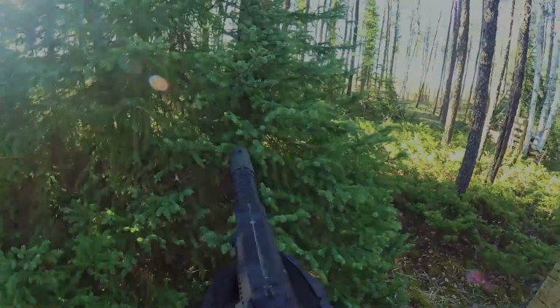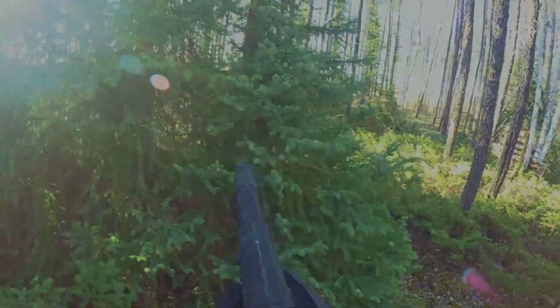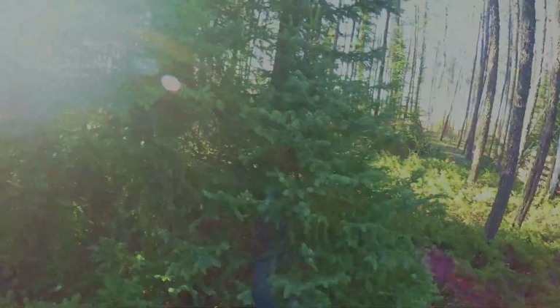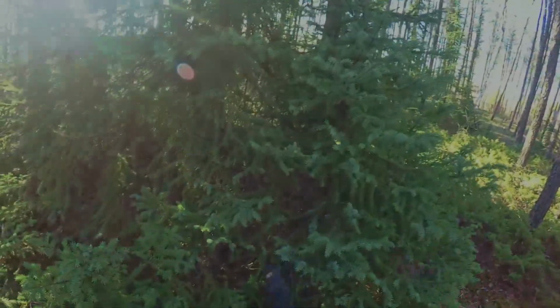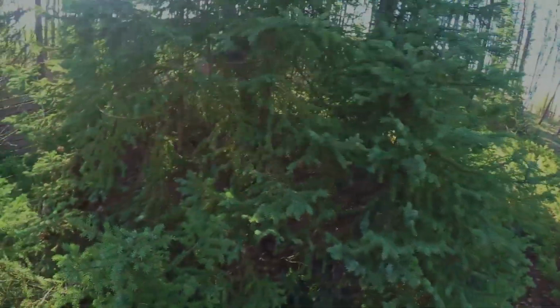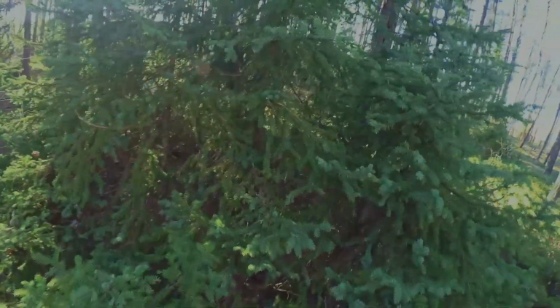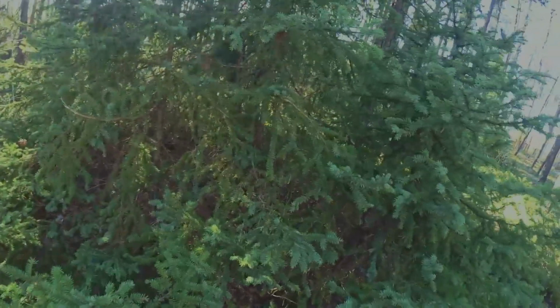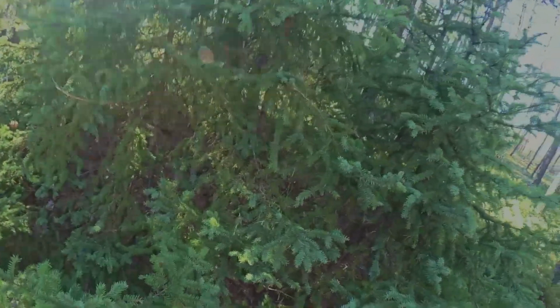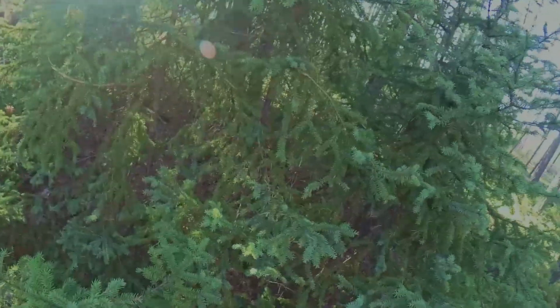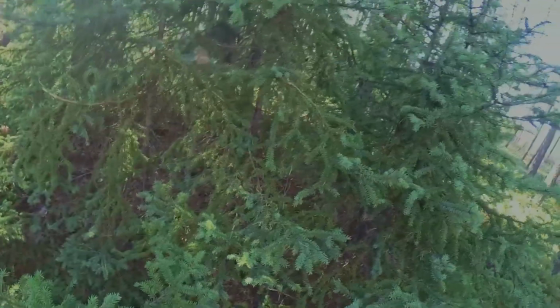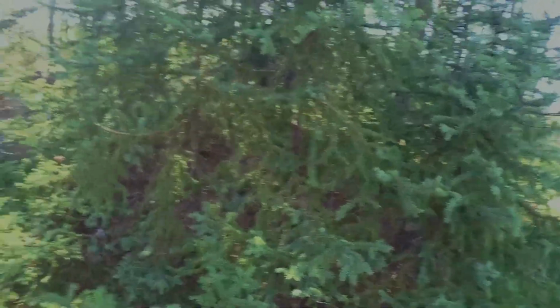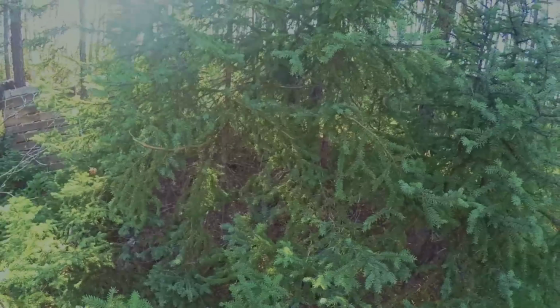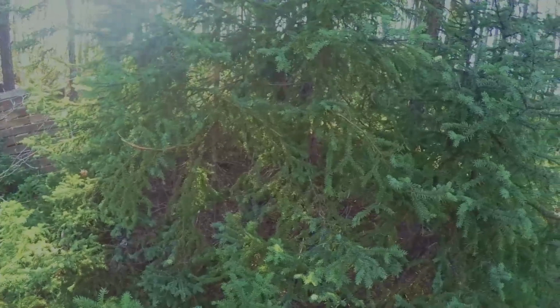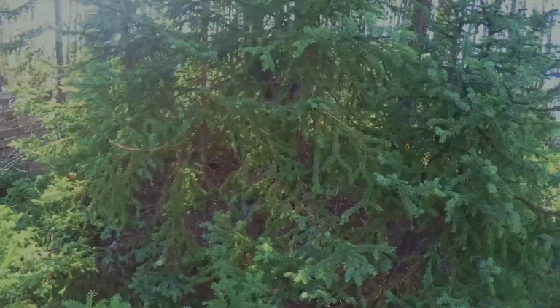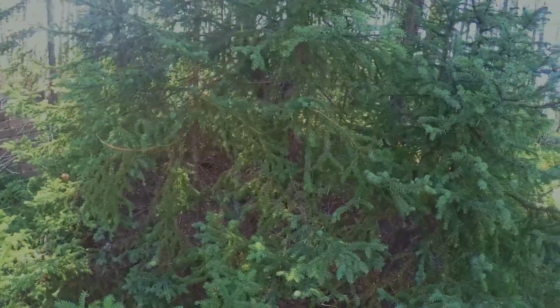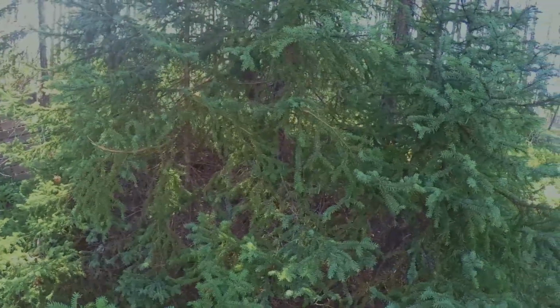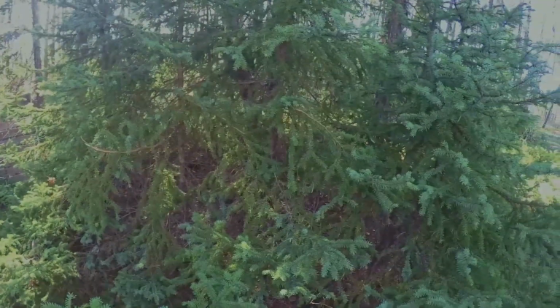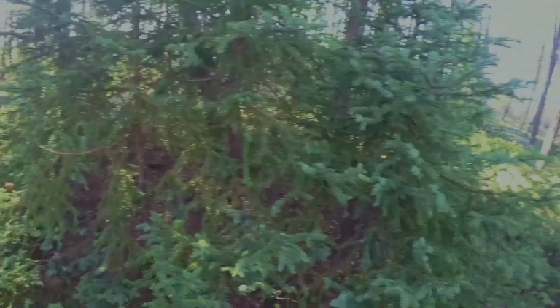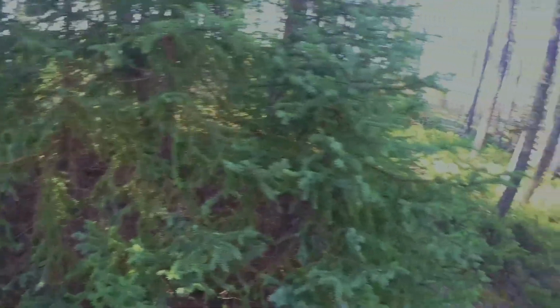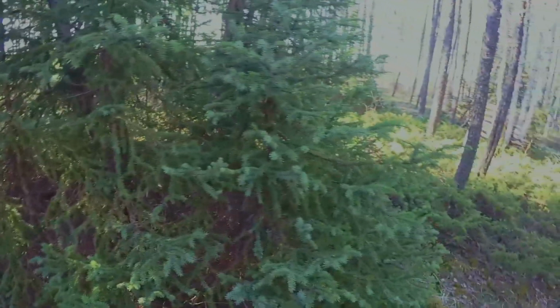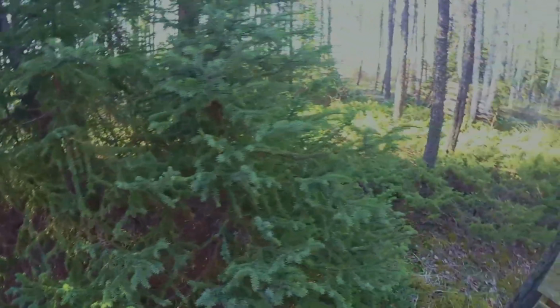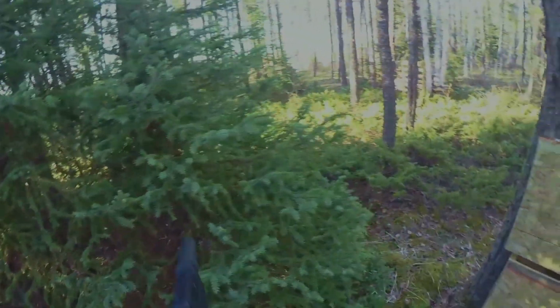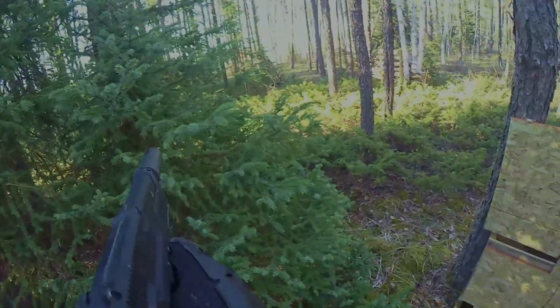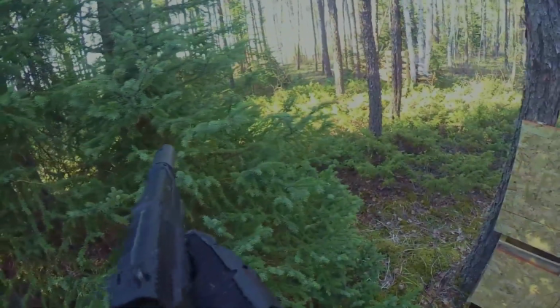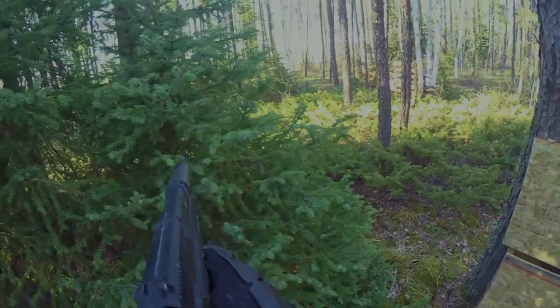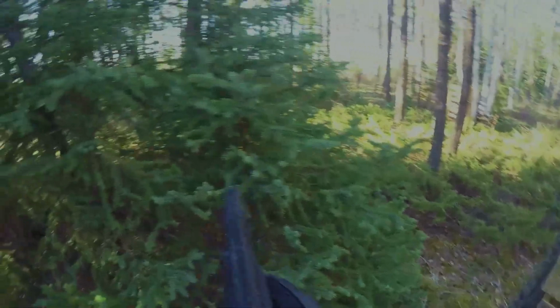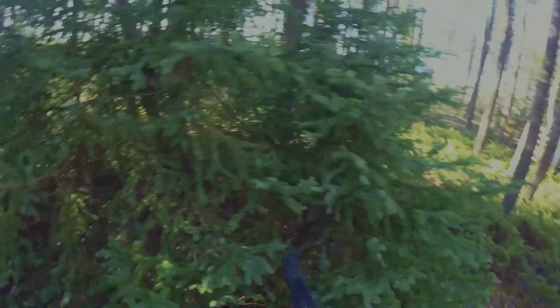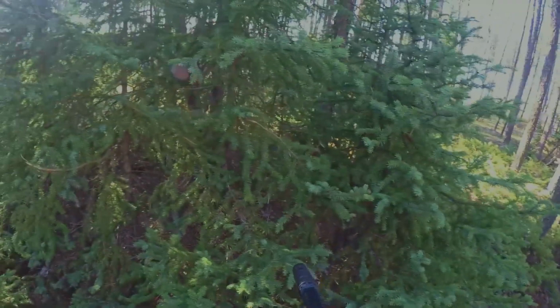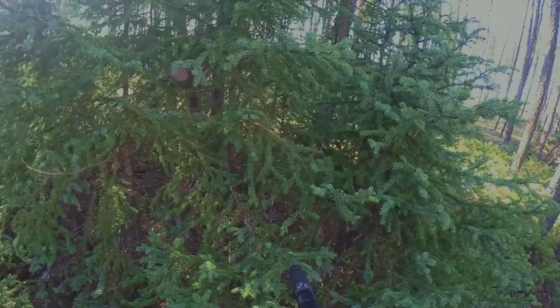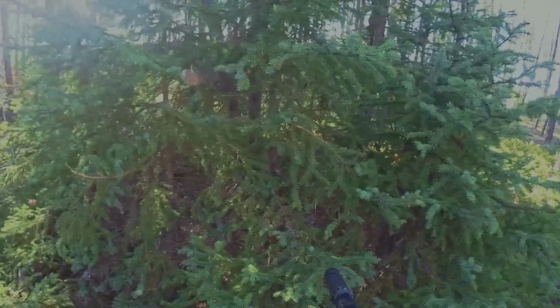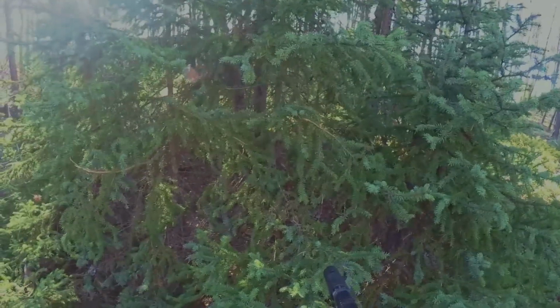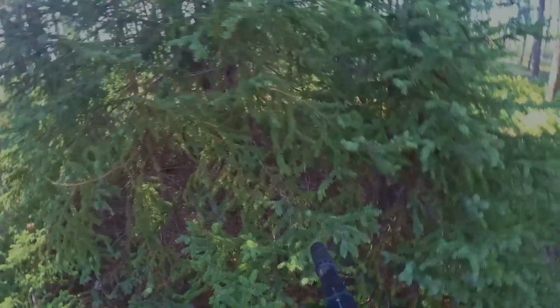It's always best if you're hiding behind a thick tree or bush to look through the bush rather than around it whenever possible. That way you can maintain good concealment.